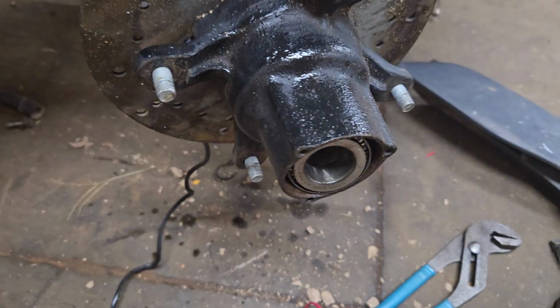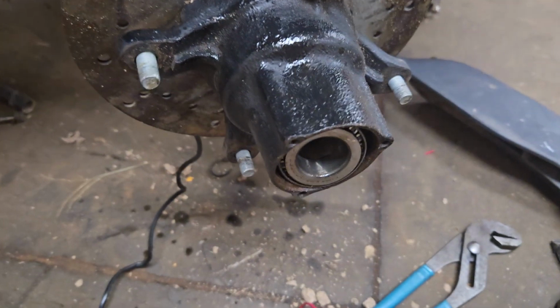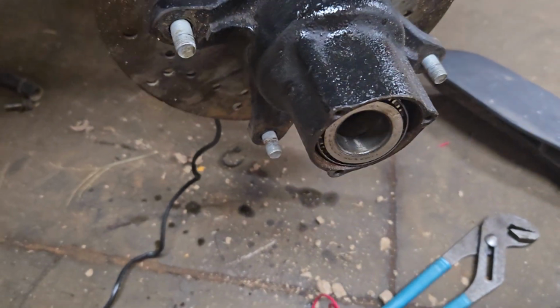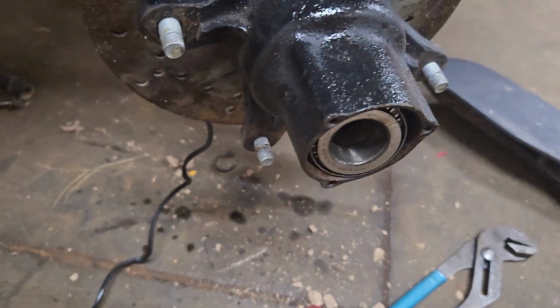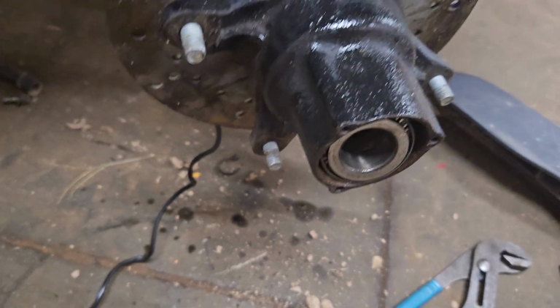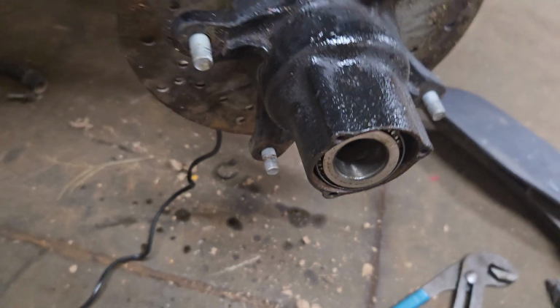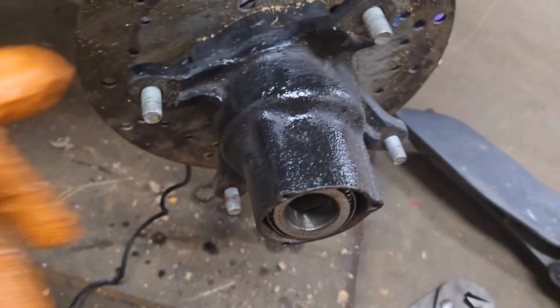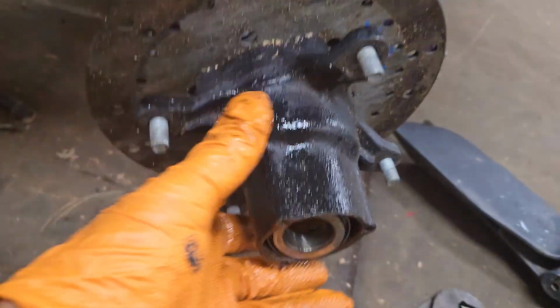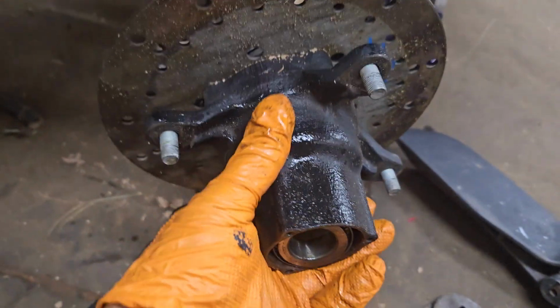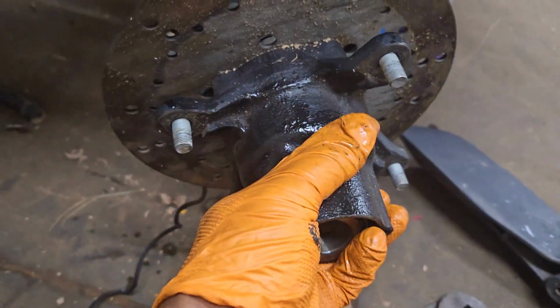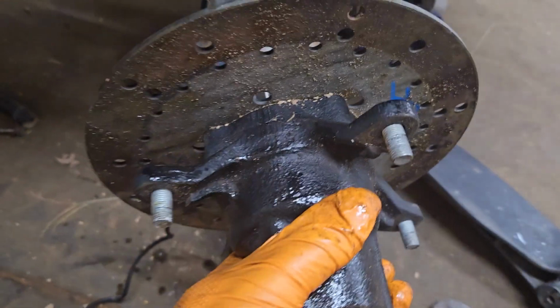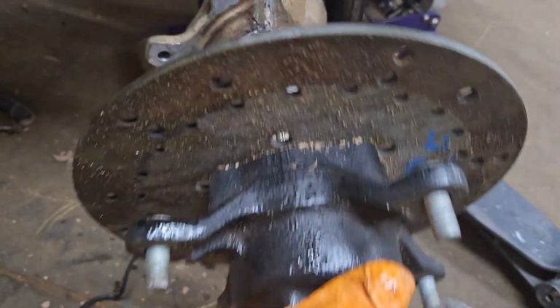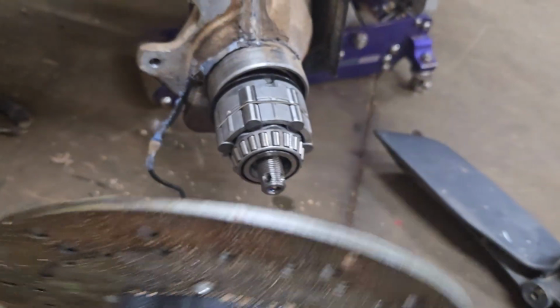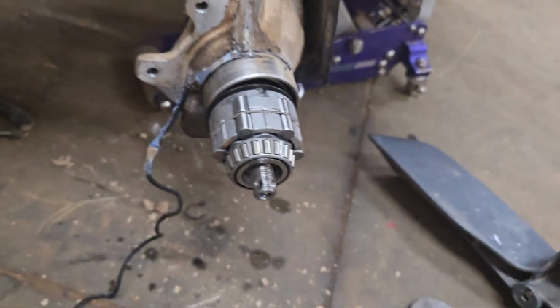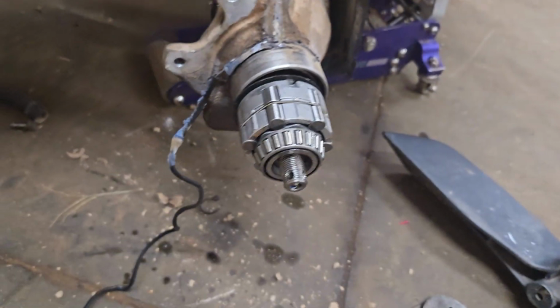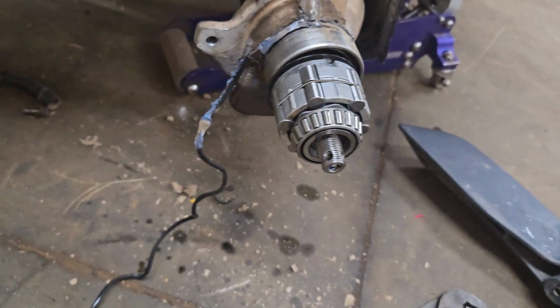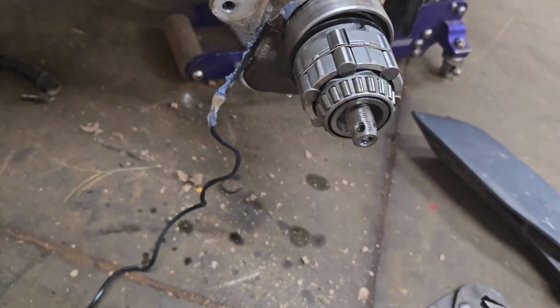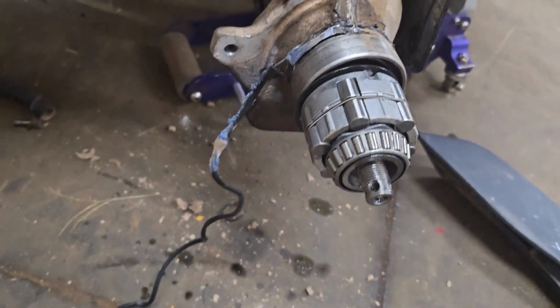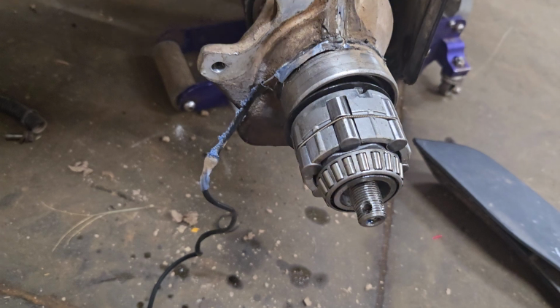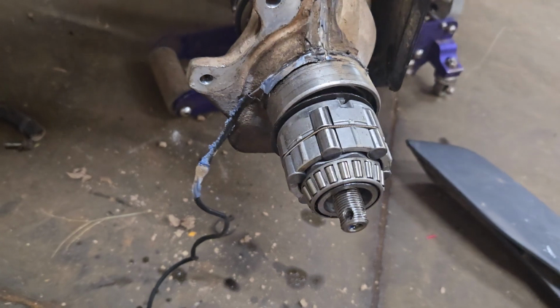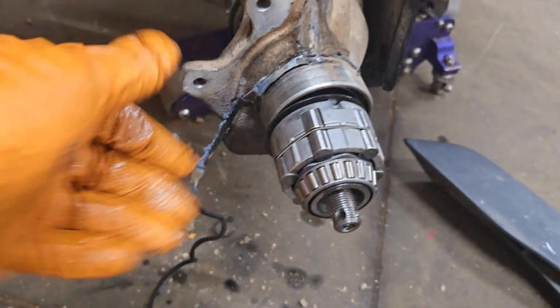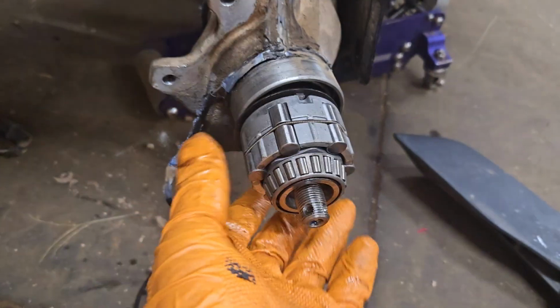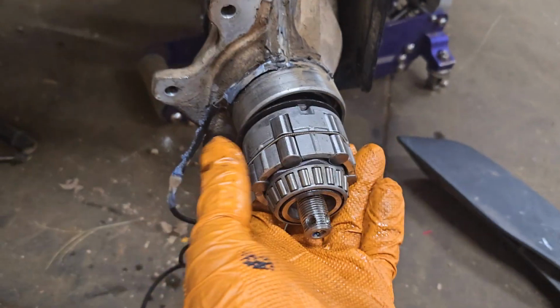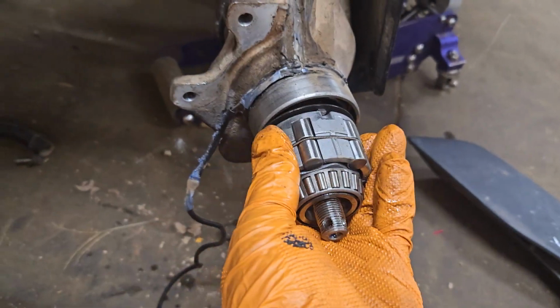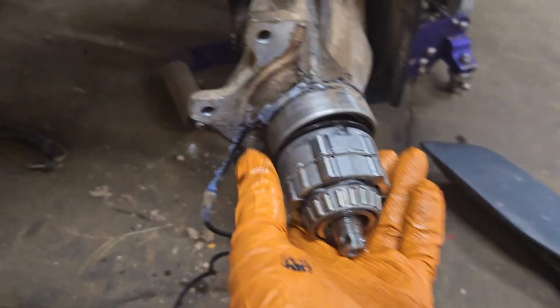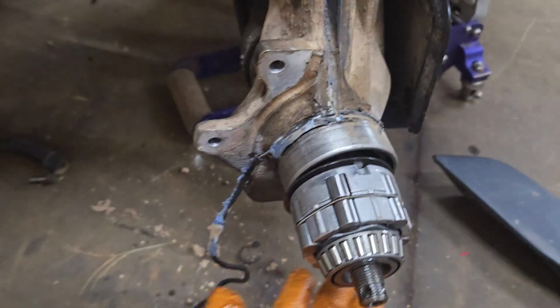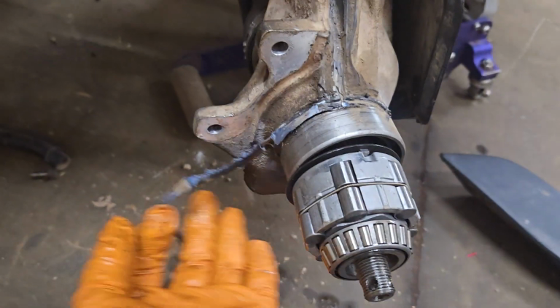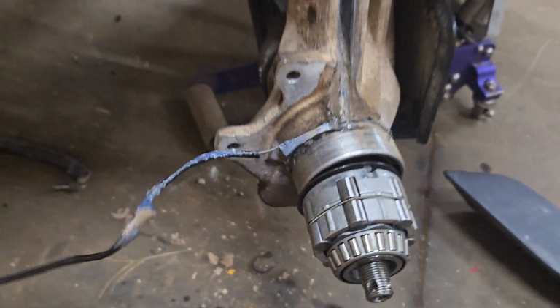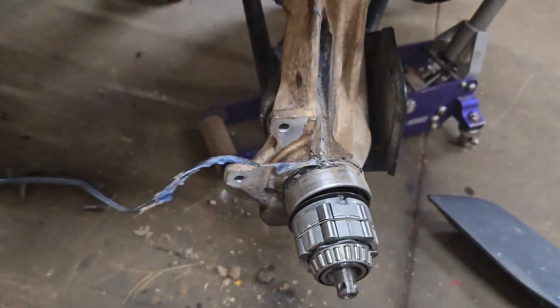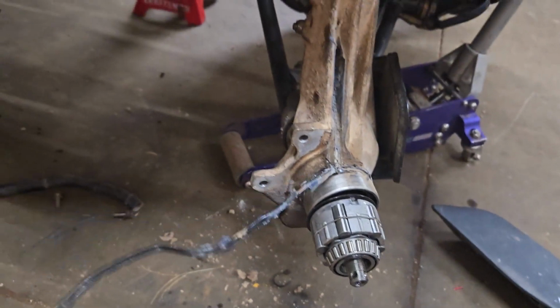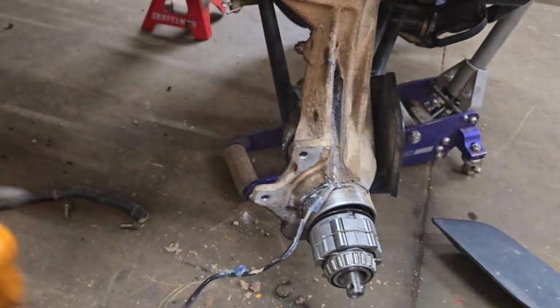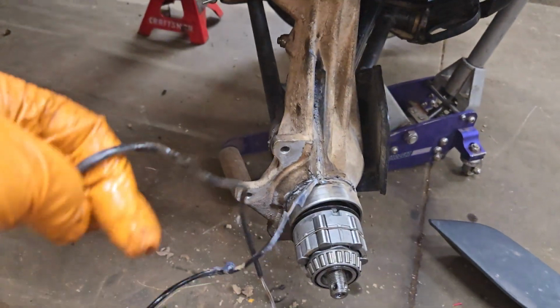So anyway, just in case you pull this apart and everything fell loose and you're like, how in the world did this go — that's how it goes. I want to show you quickly how it works, just so you know.